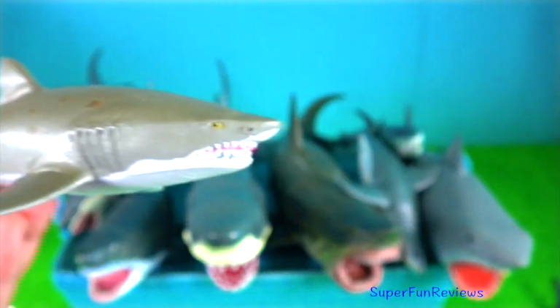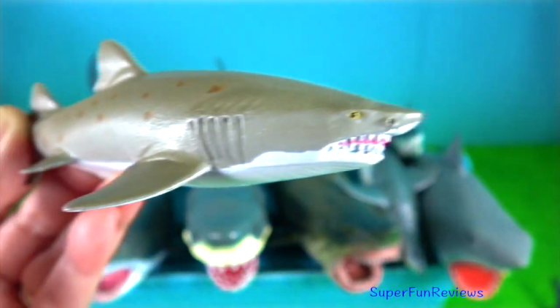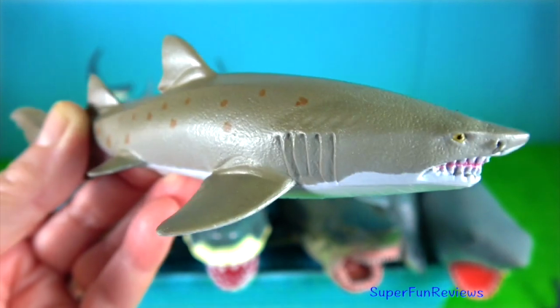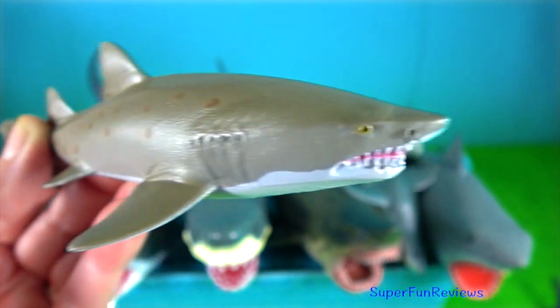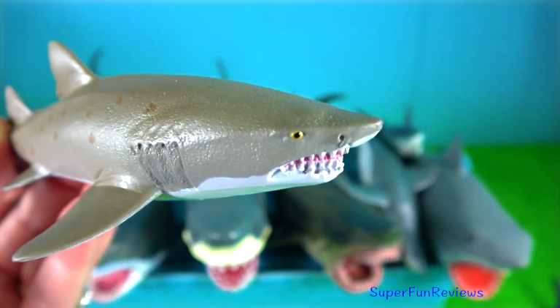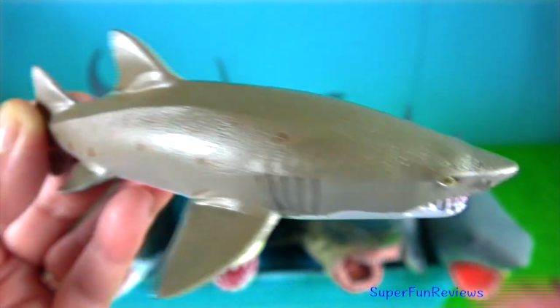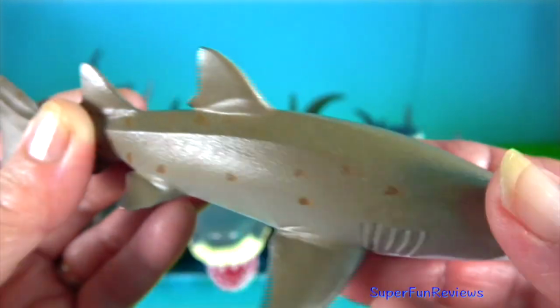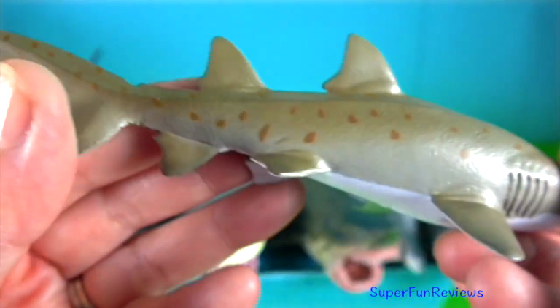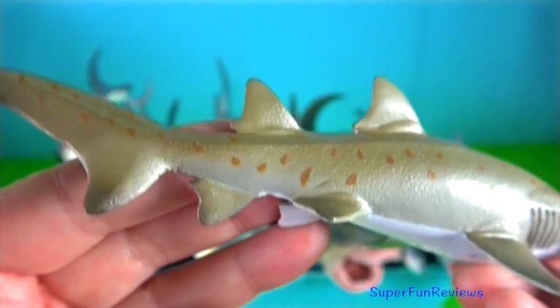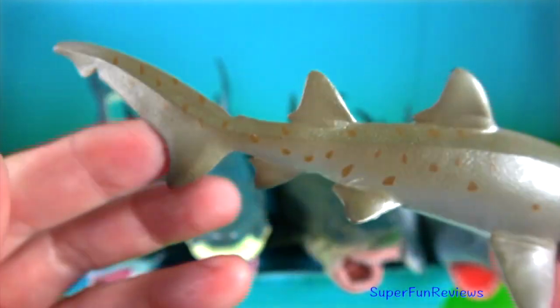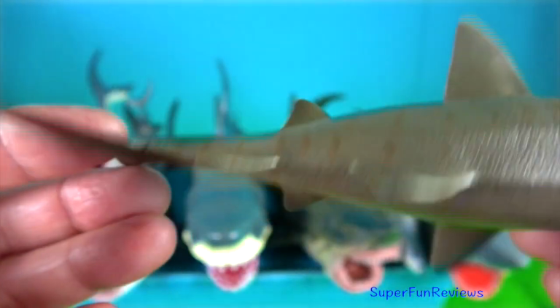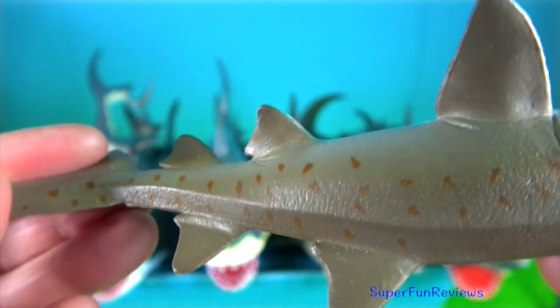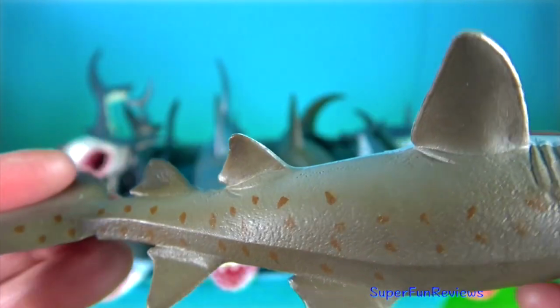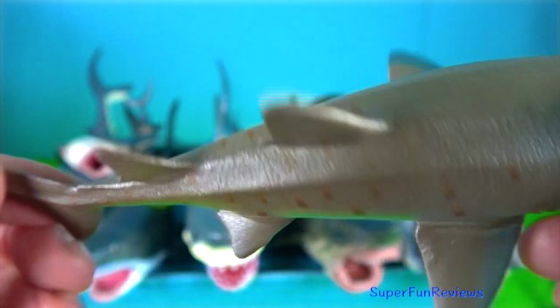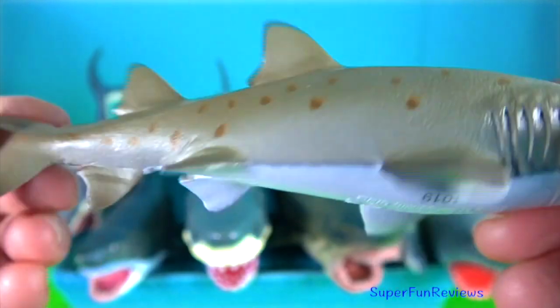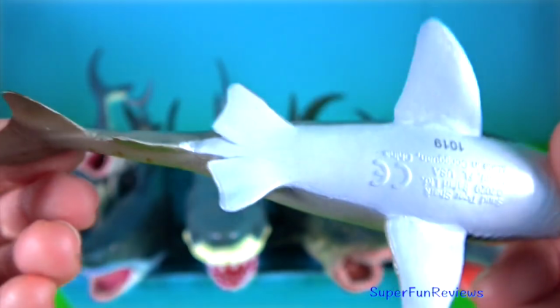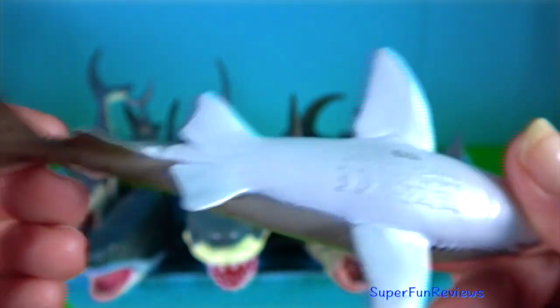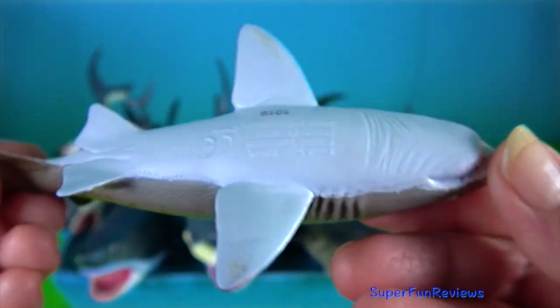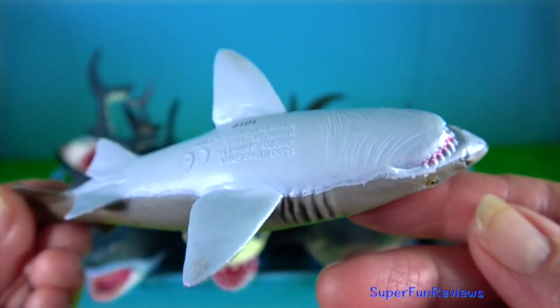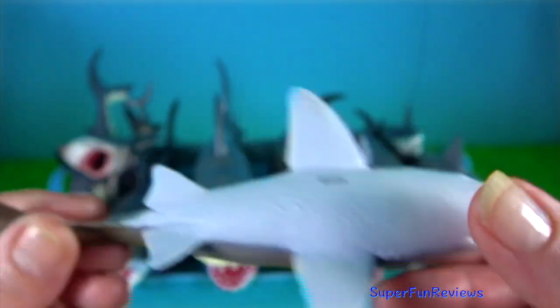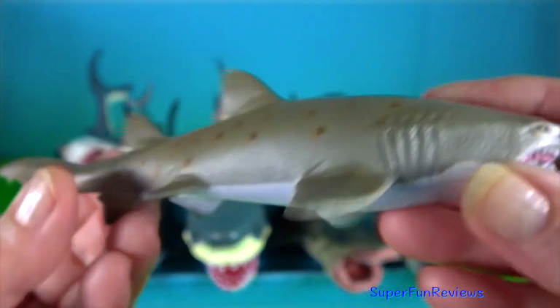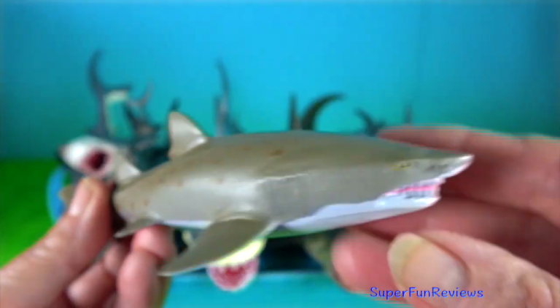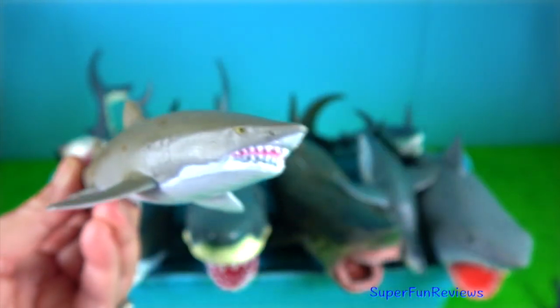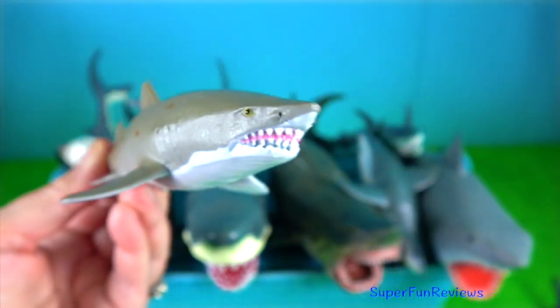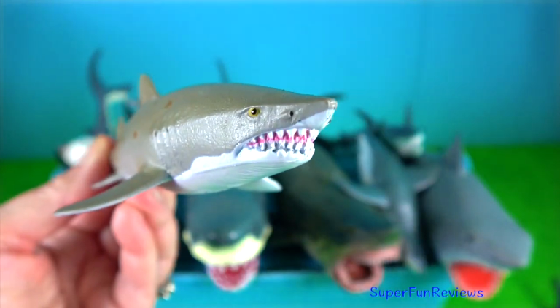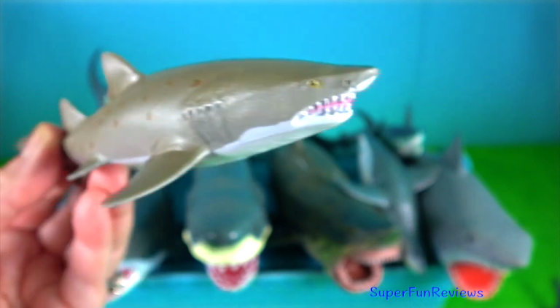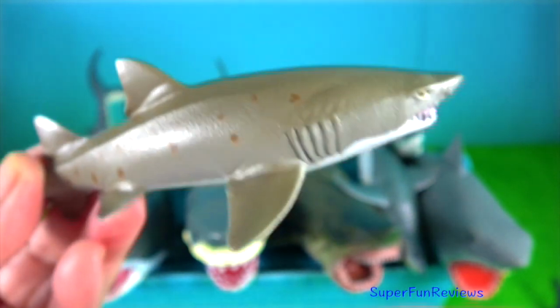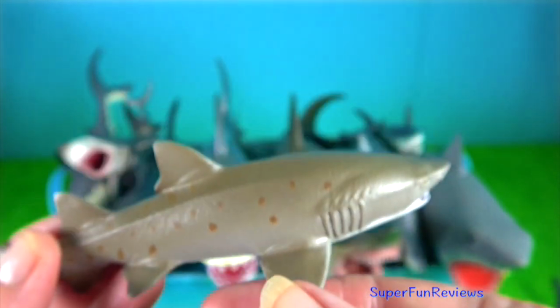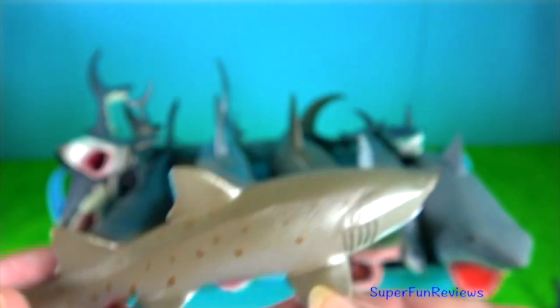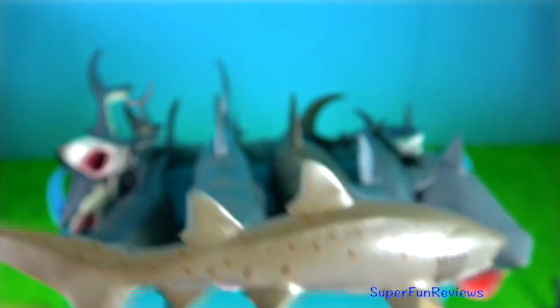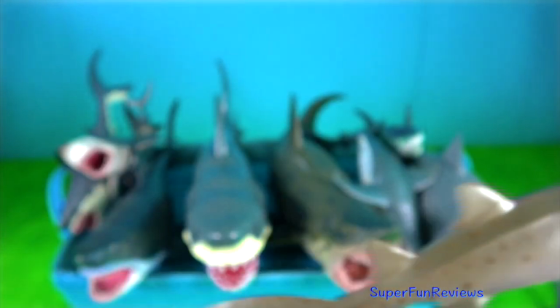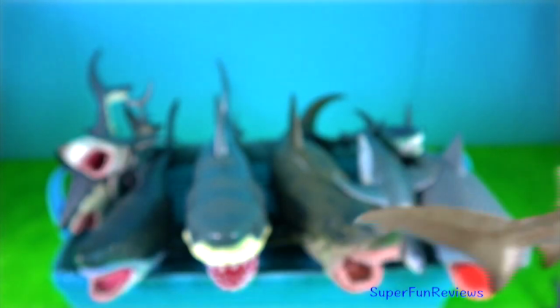Sand tiger shark. They hunt by stealth. It is the only shark known to gulp air and store it in the stomach, allowing the shark to maintain near neutral buoyancy.